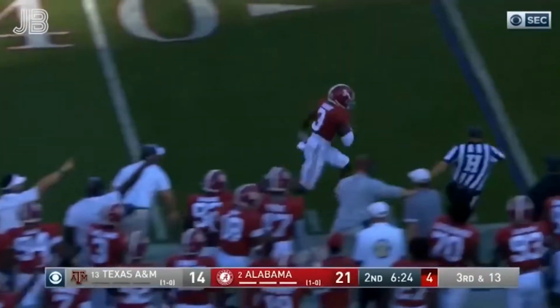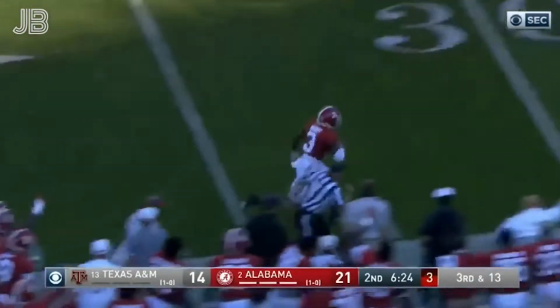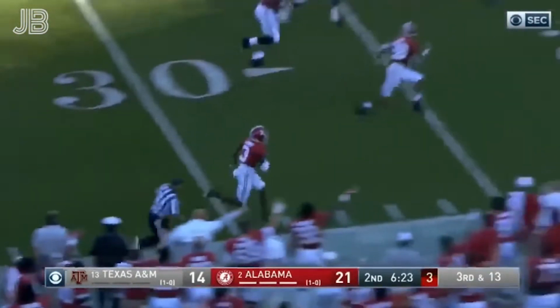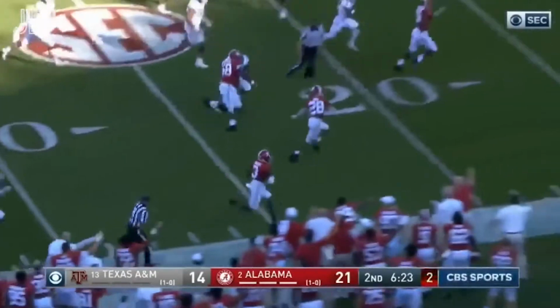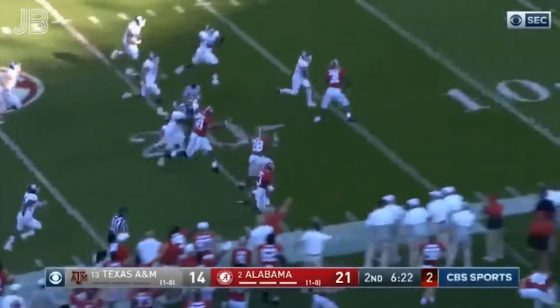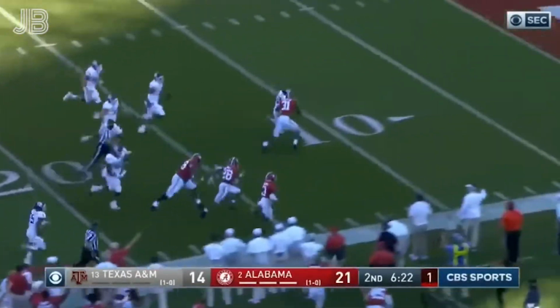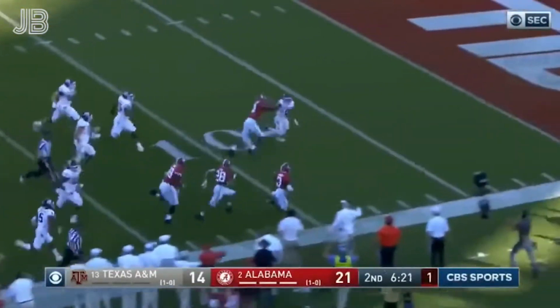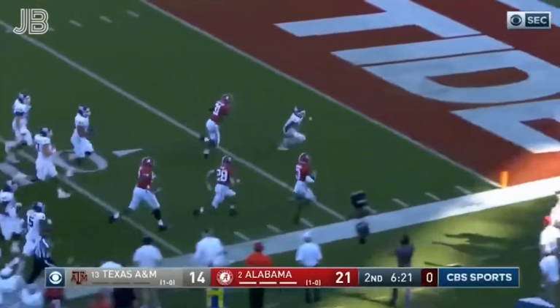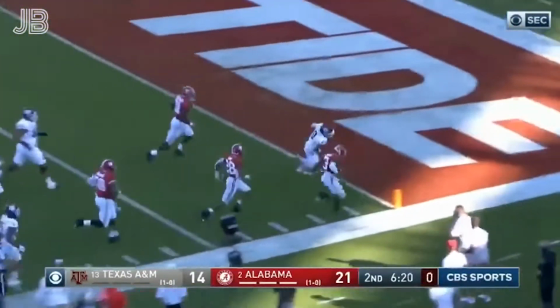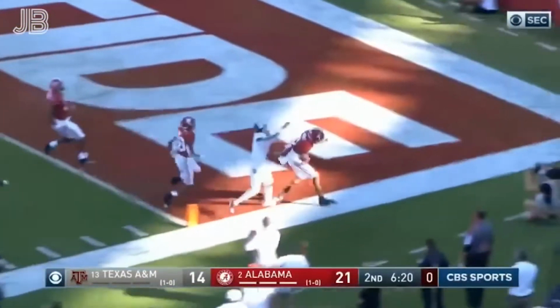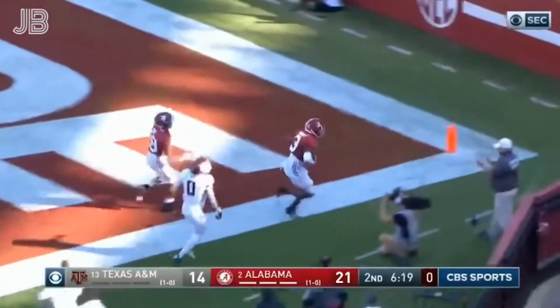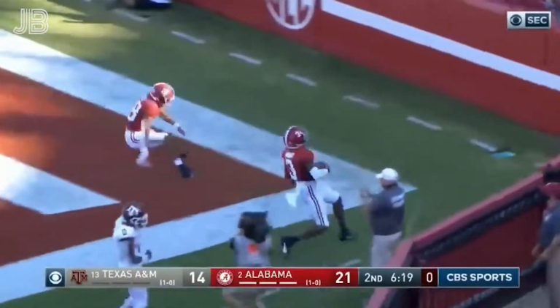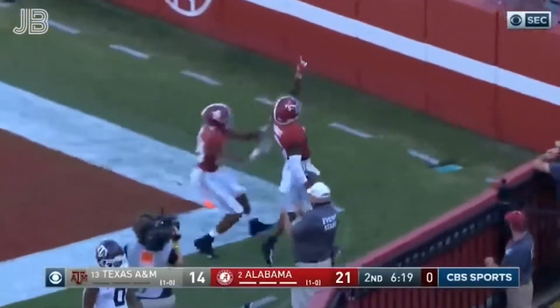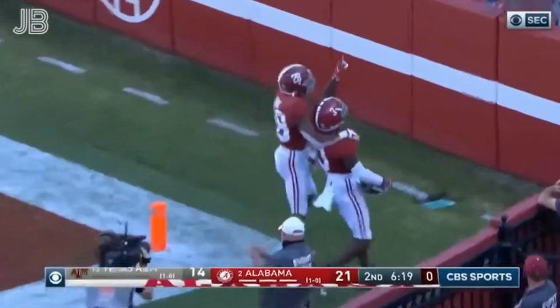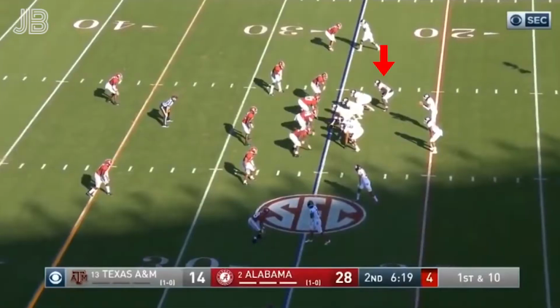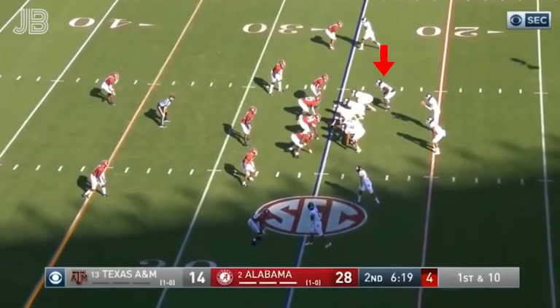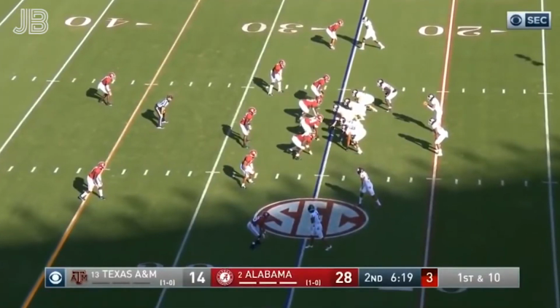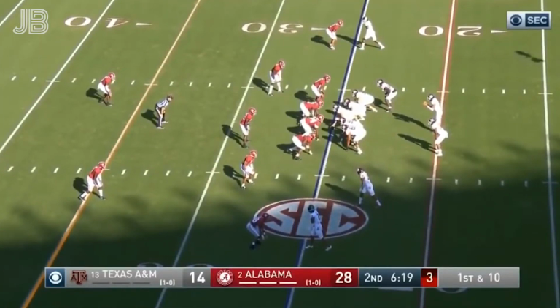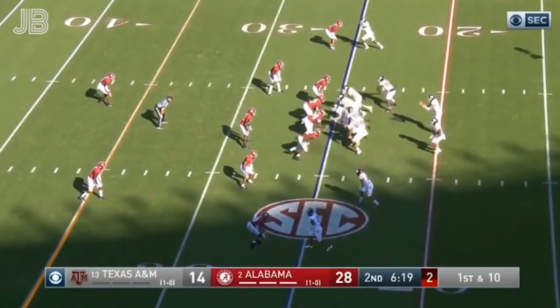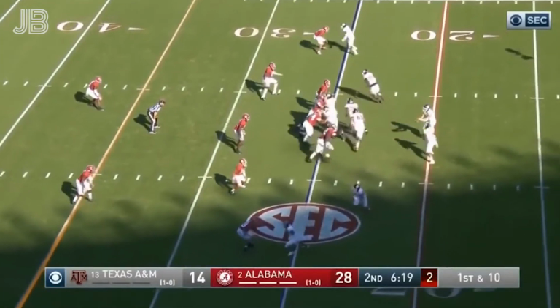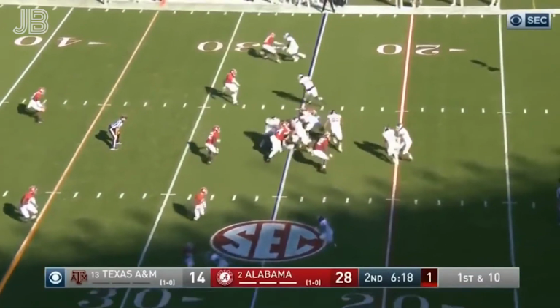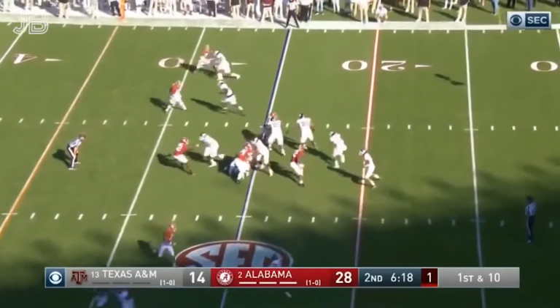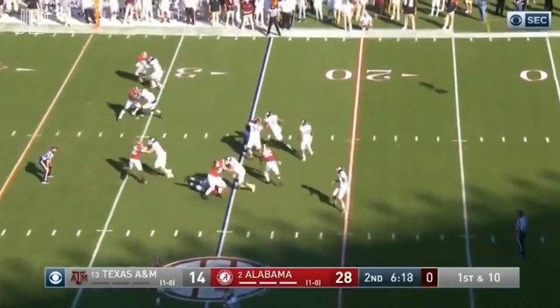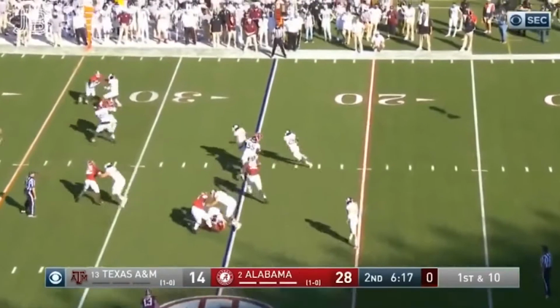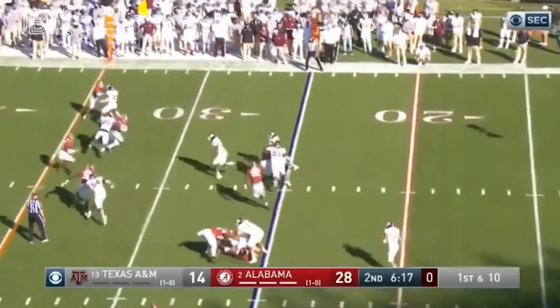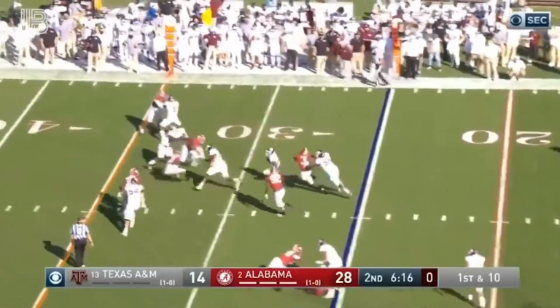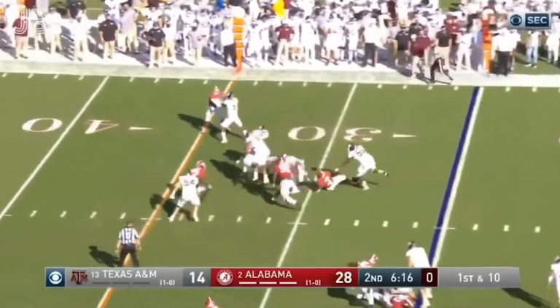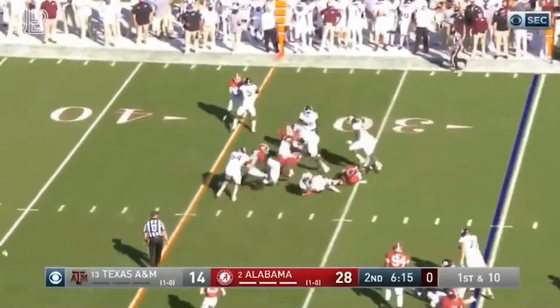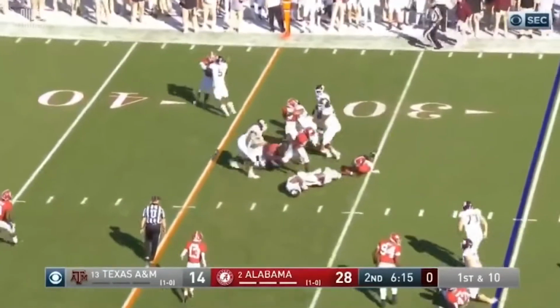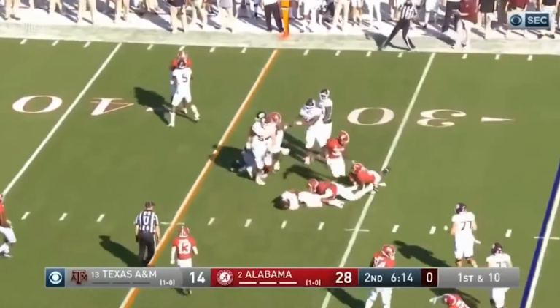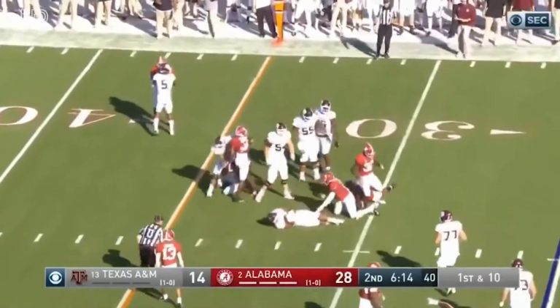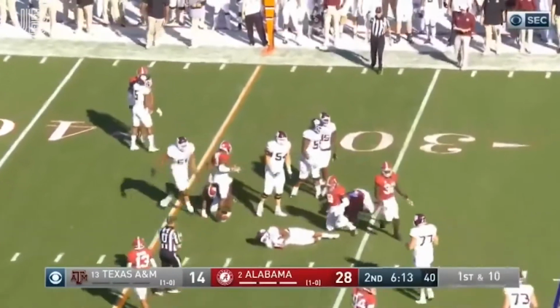And the throw is intercepted — picked off! Down the sideline, touchdown Alabama! Daniel White. Spiller cuts it outside and now back in to the 32-yard line.